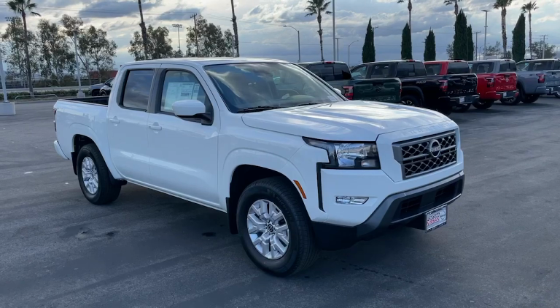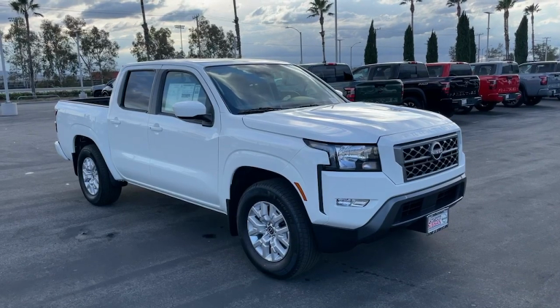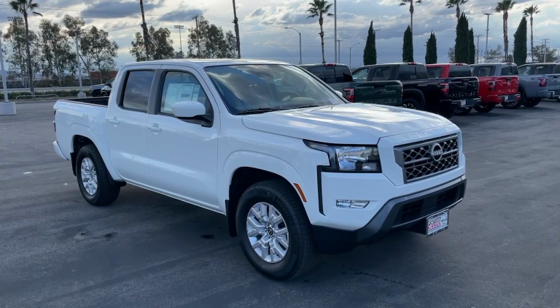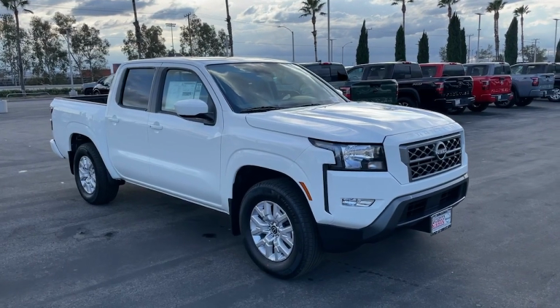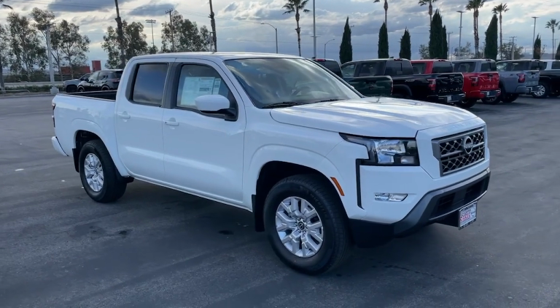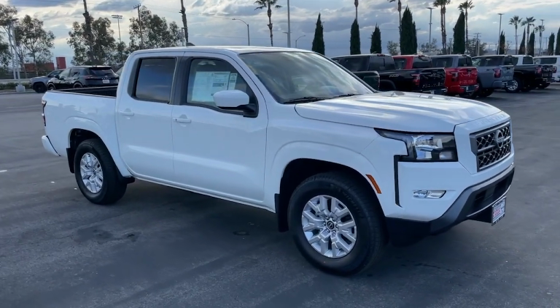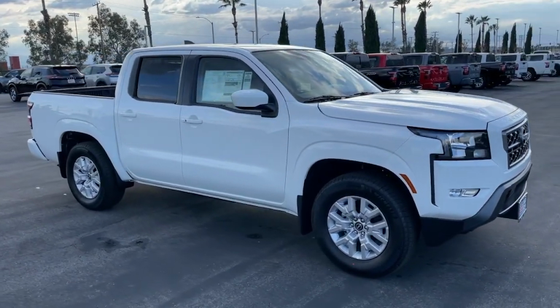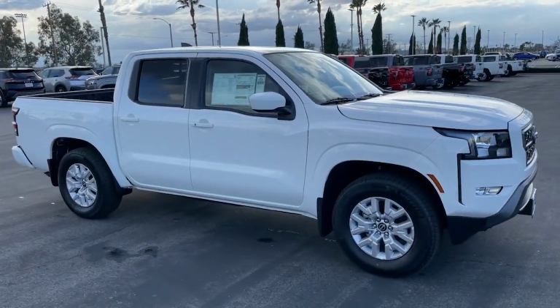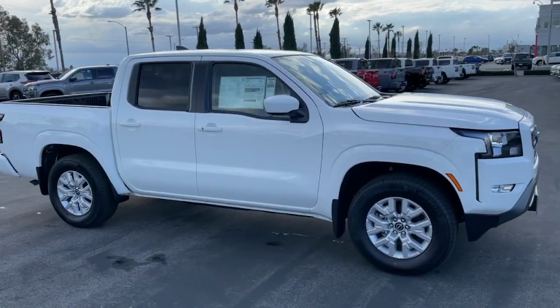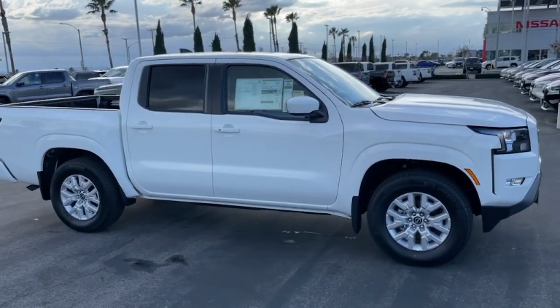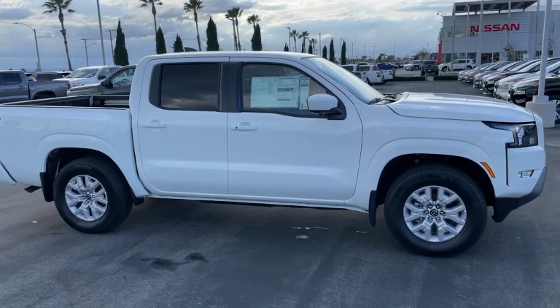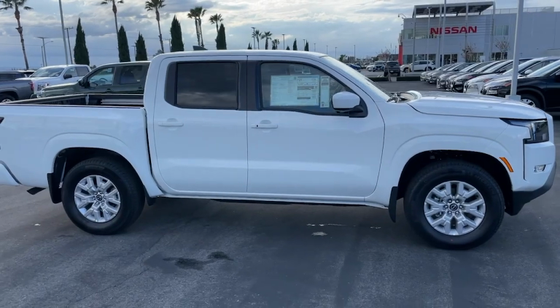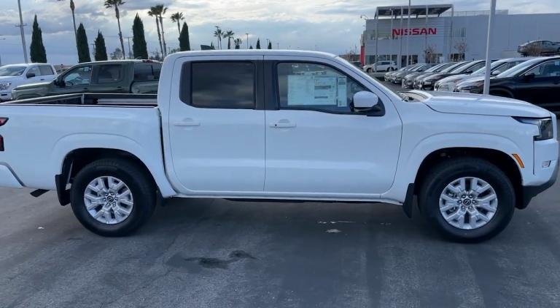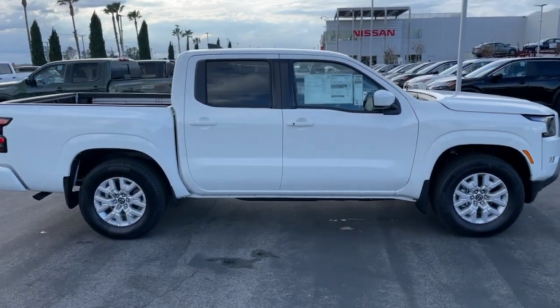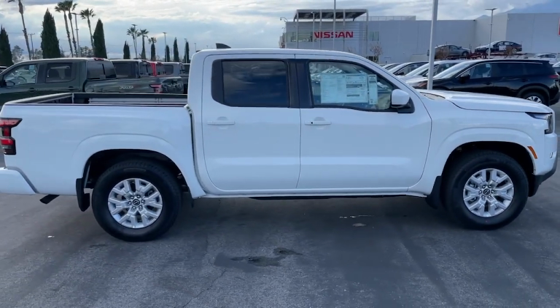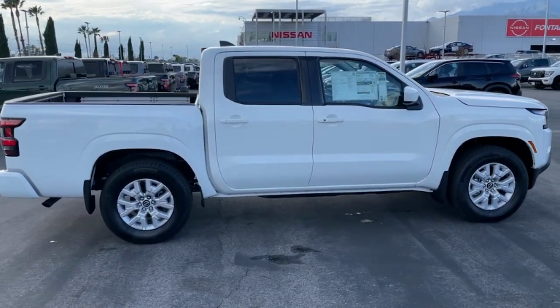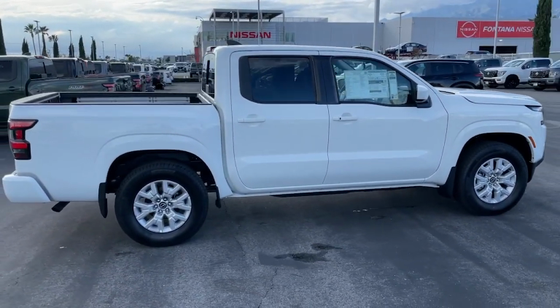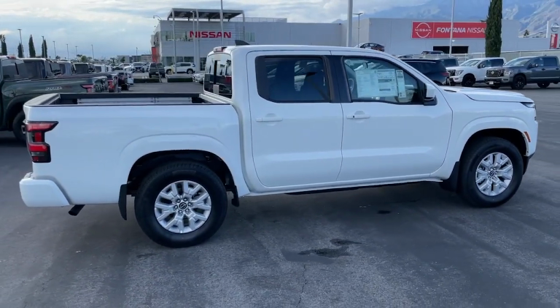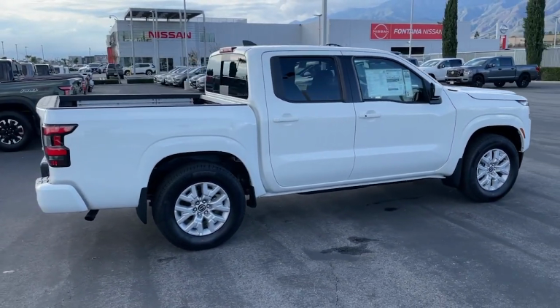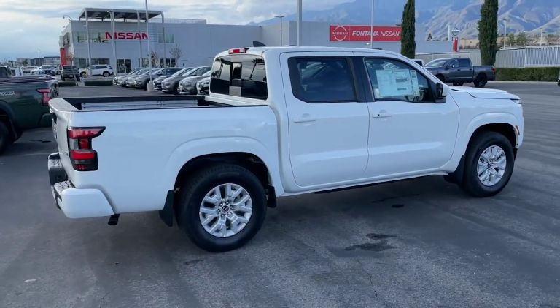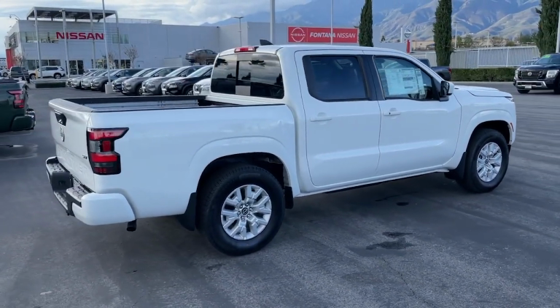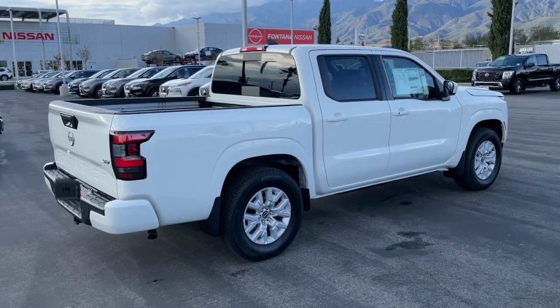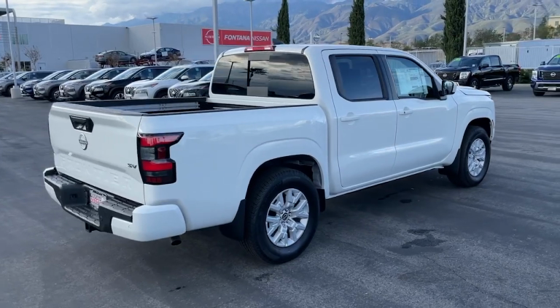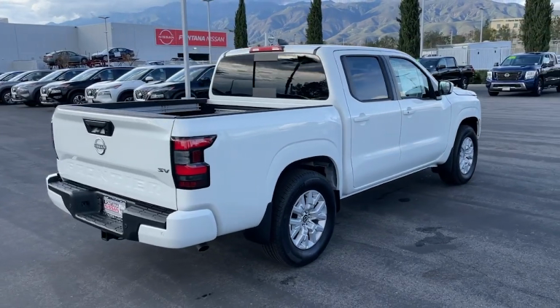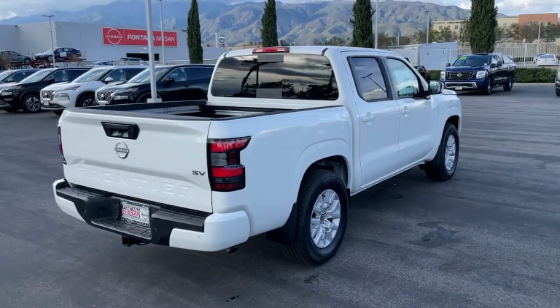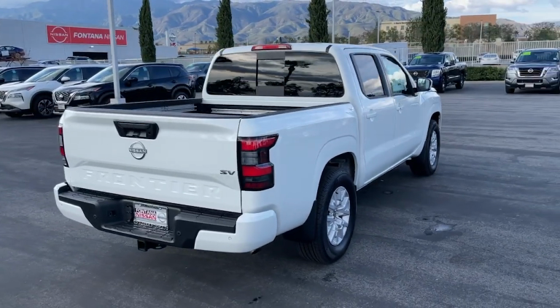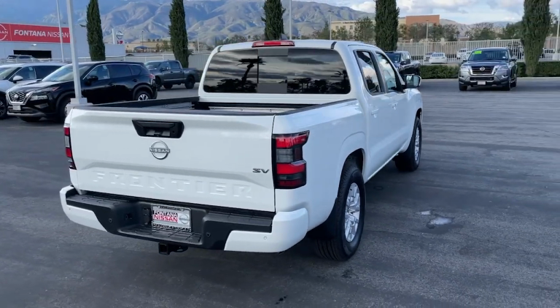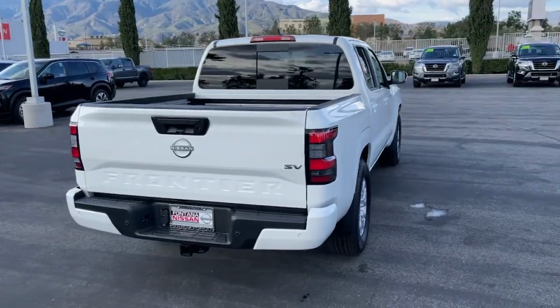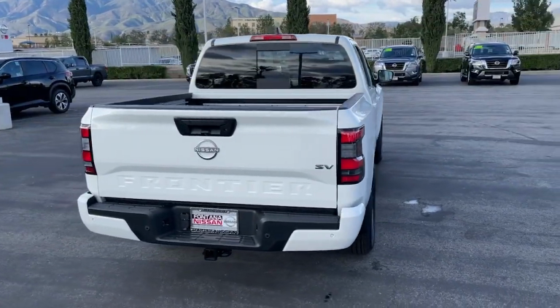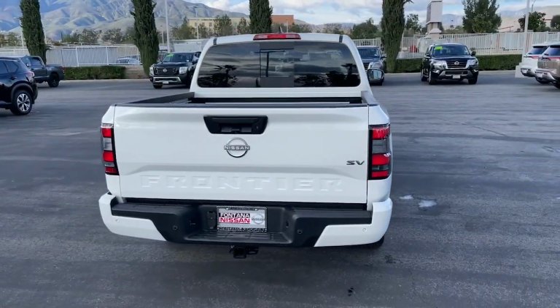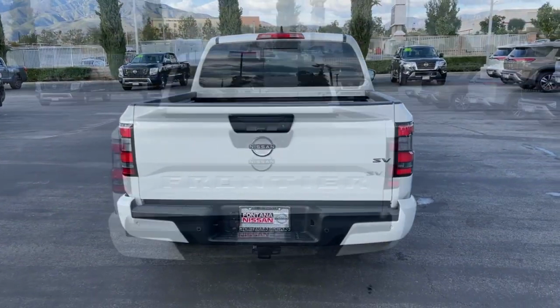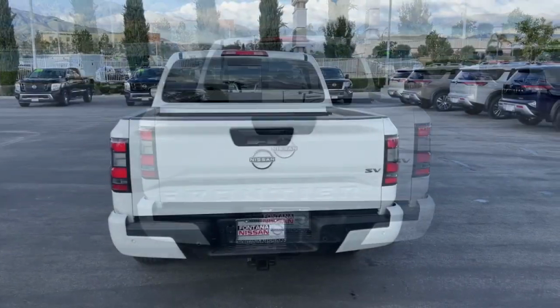Can you see yourself in the 2024 Nissan Frontier? This capable Frontier delivers impressive durability and a work ethic to match. Ready to tow, haul, or explore the trail, this rugged midsize pickup is an exceptional value.